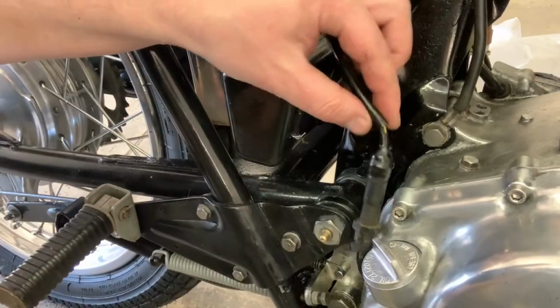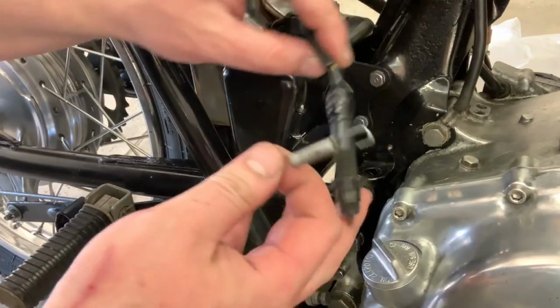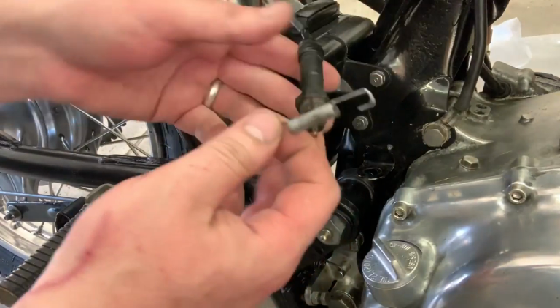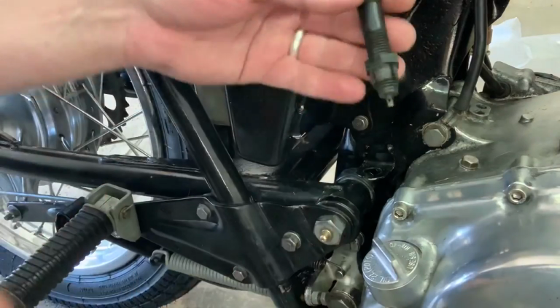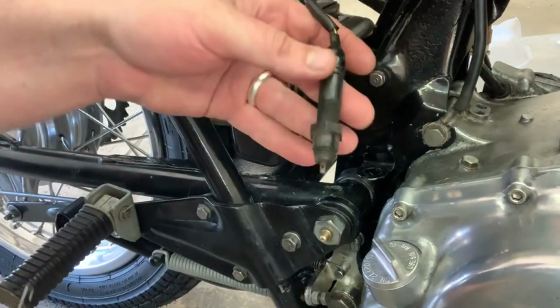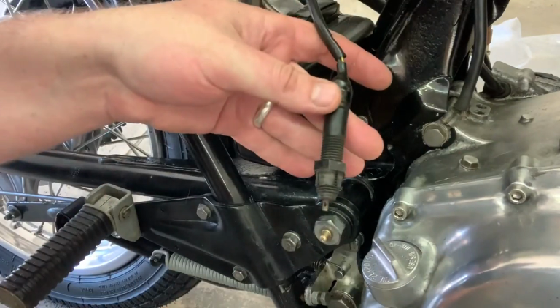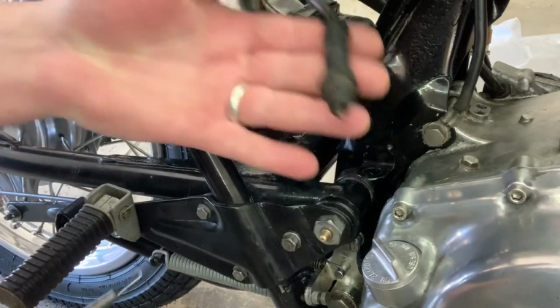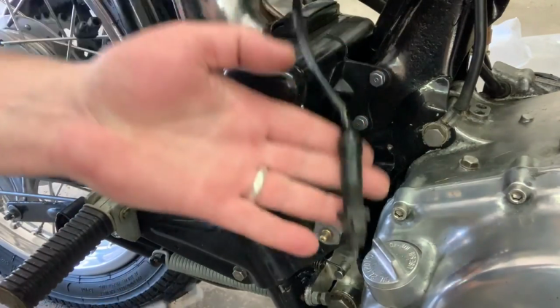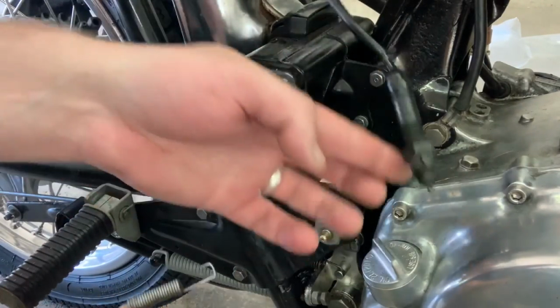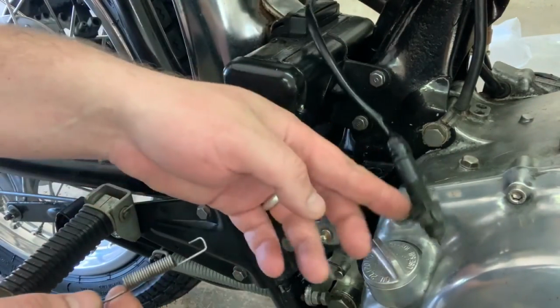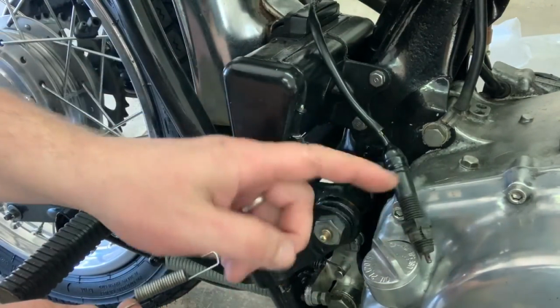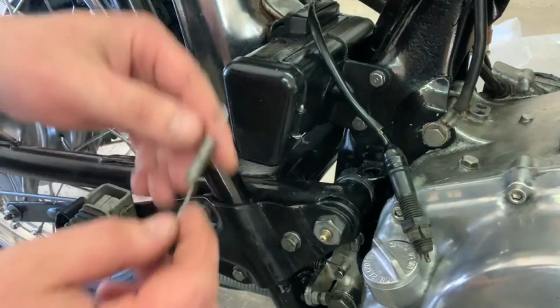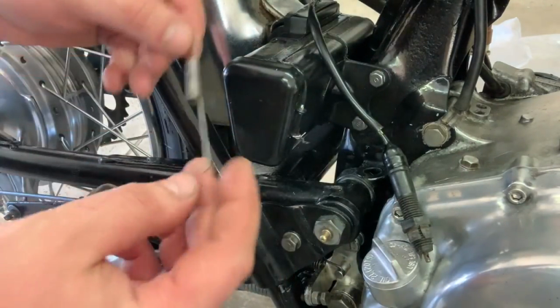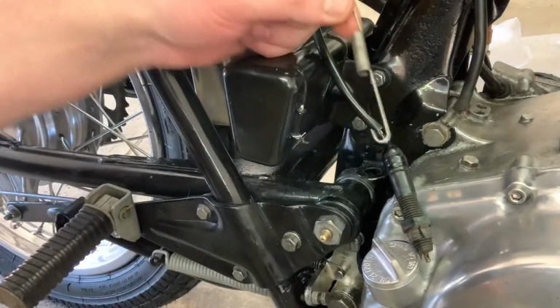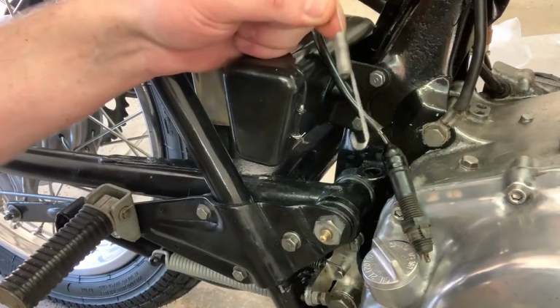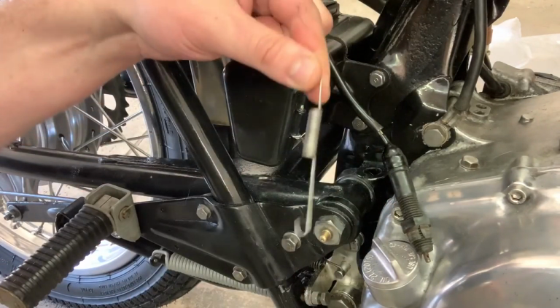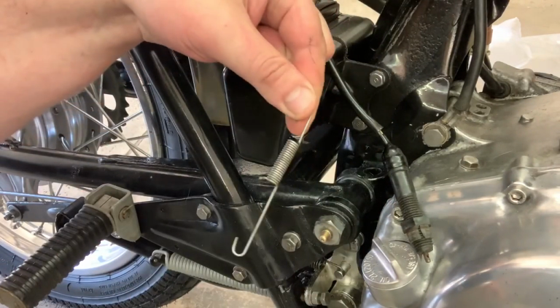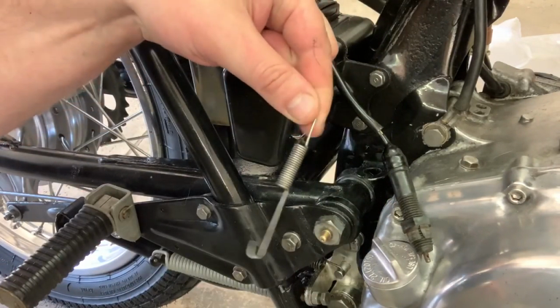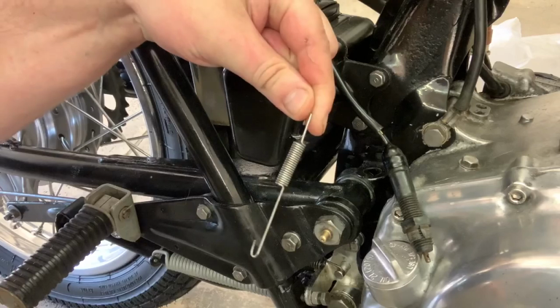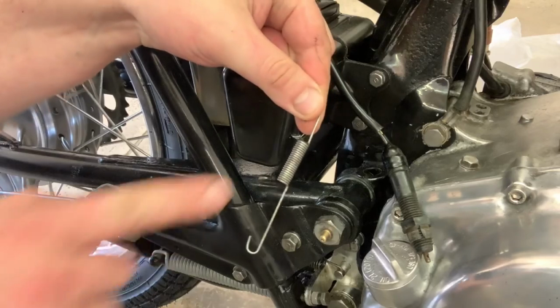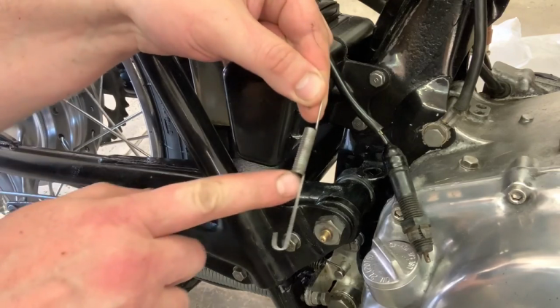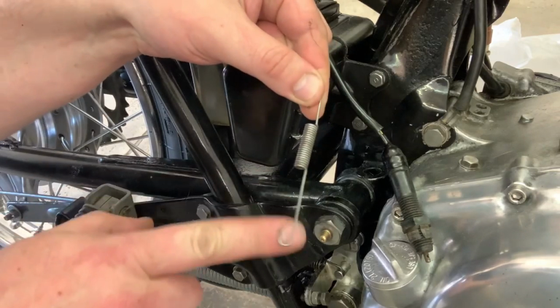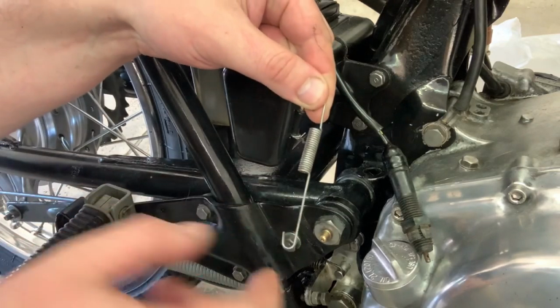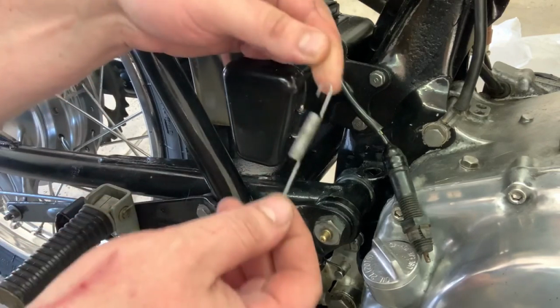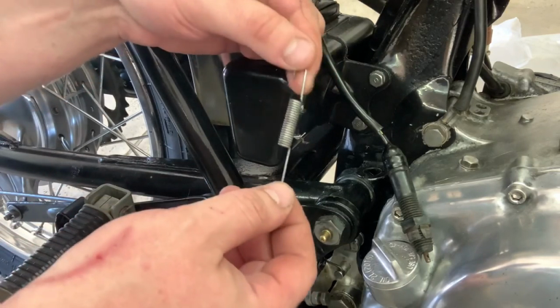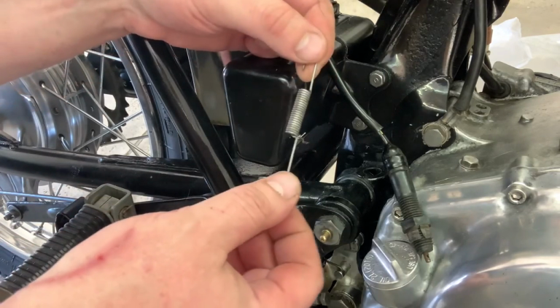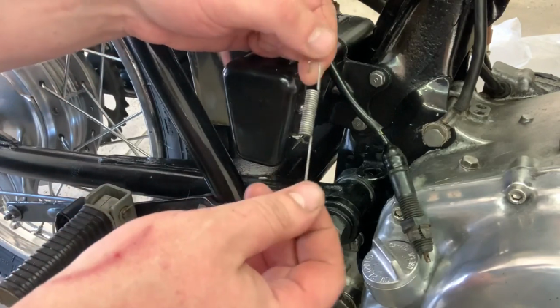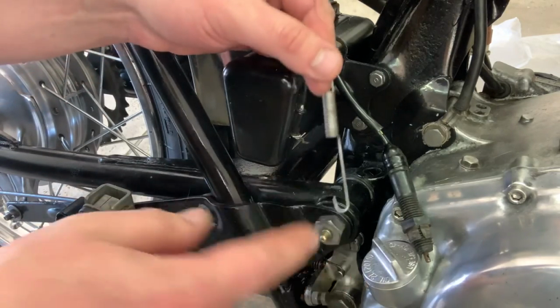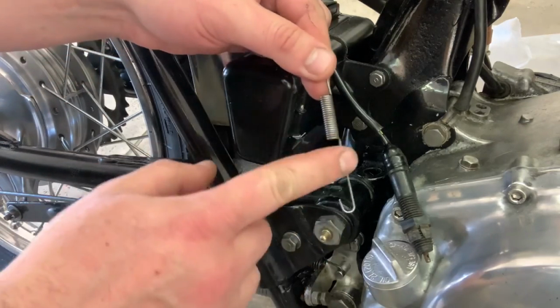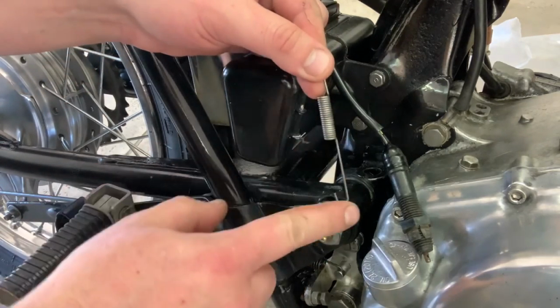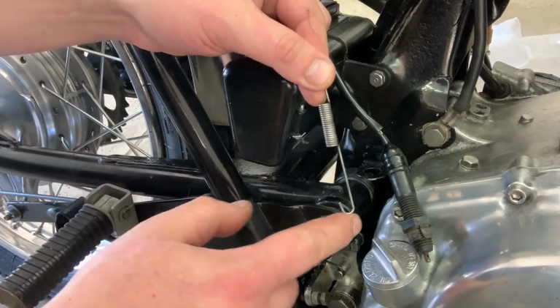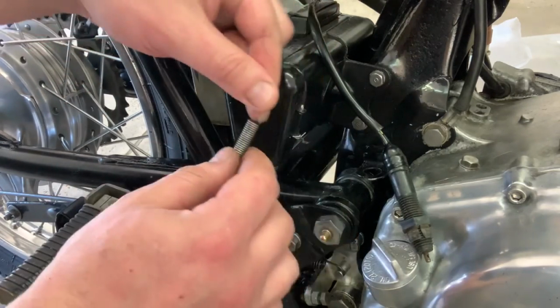You'll need two things. You're going to need your brake switch, which we've already wired up — that's in the wiring video. And then you're going to need this long spring. Notice we have a long end here and a shorter end here. Your long end goes down.